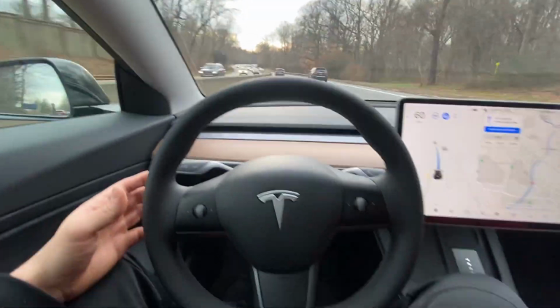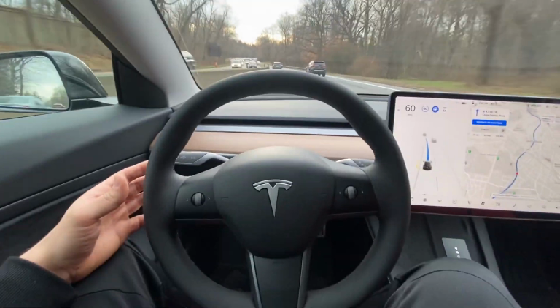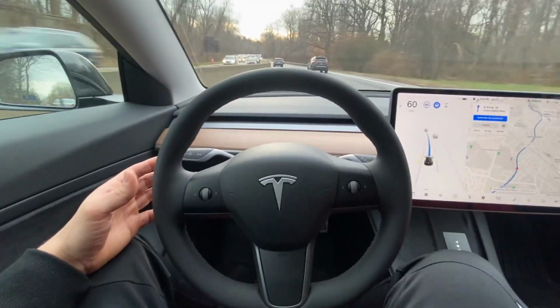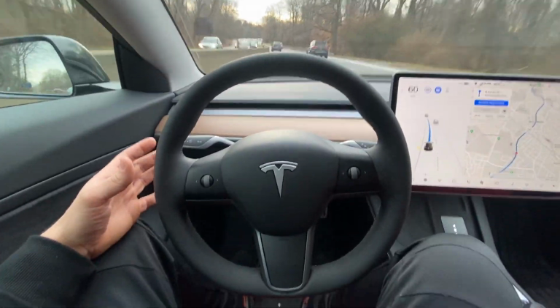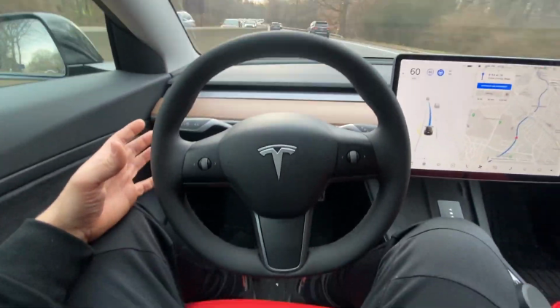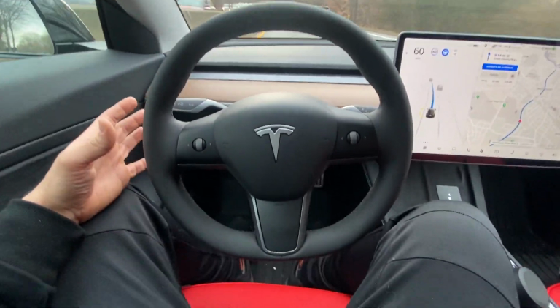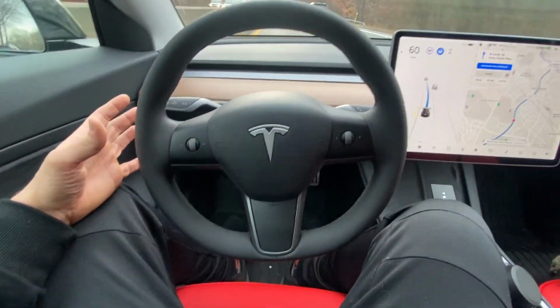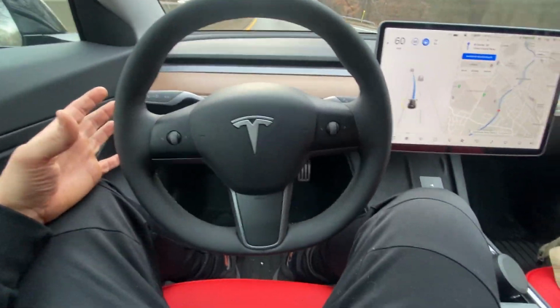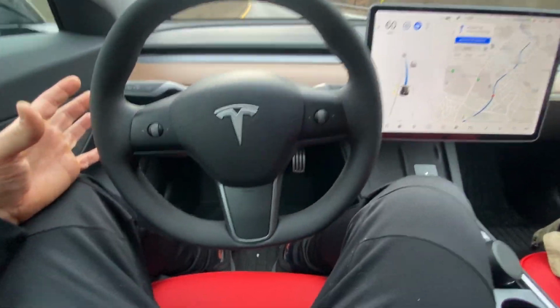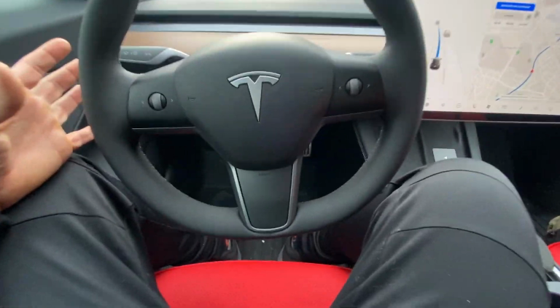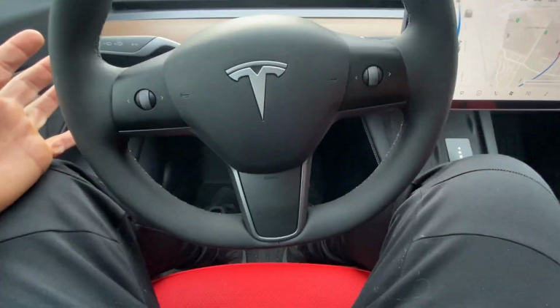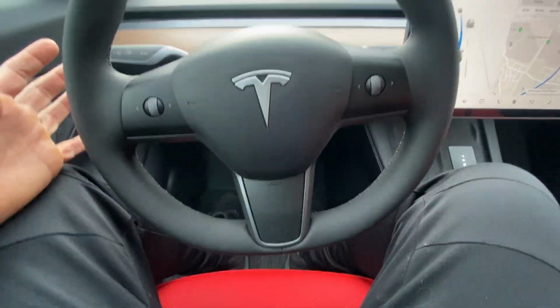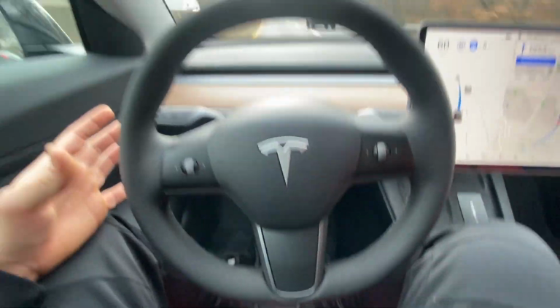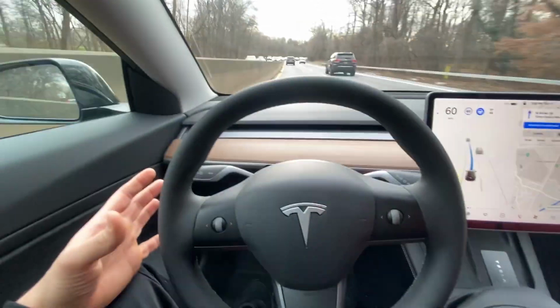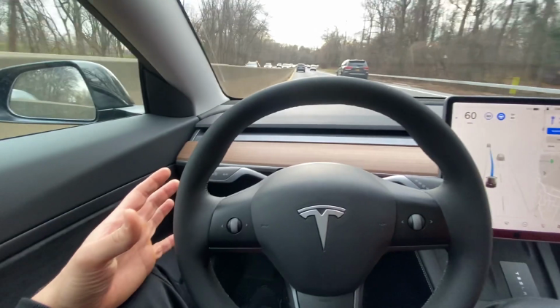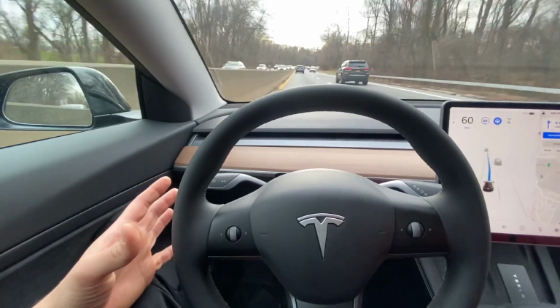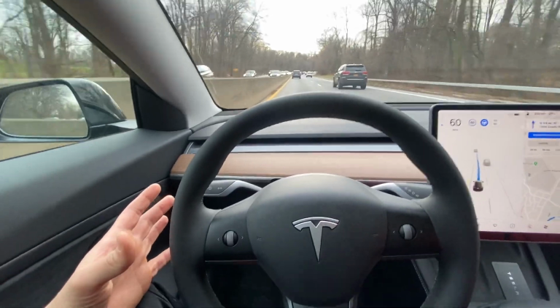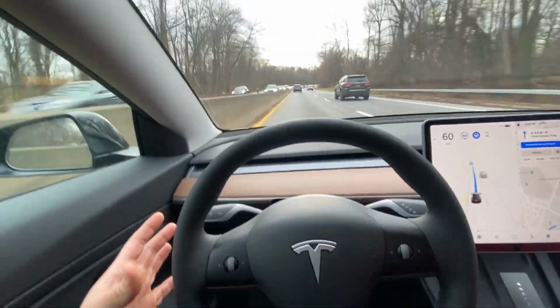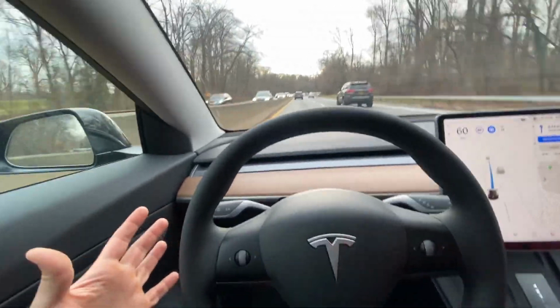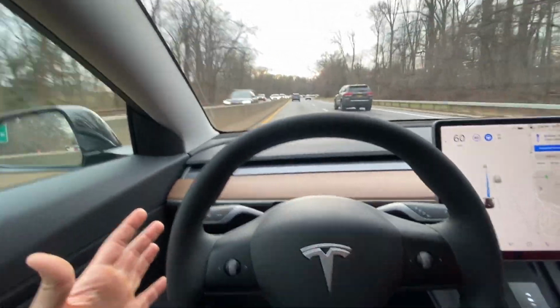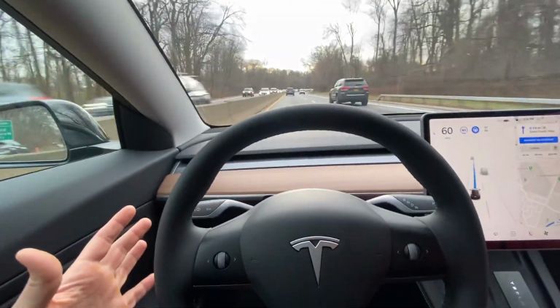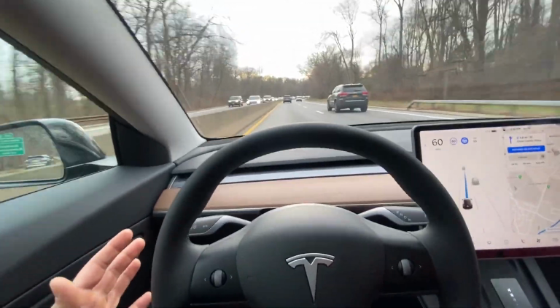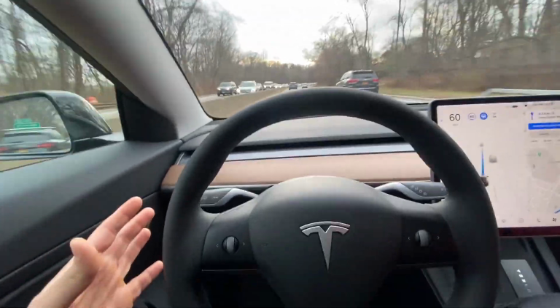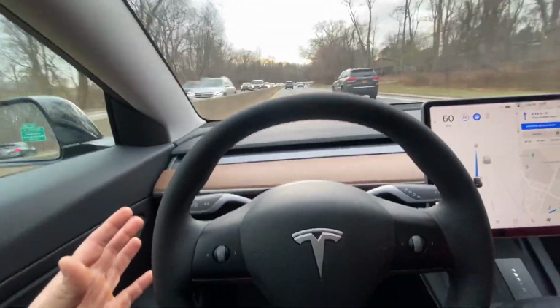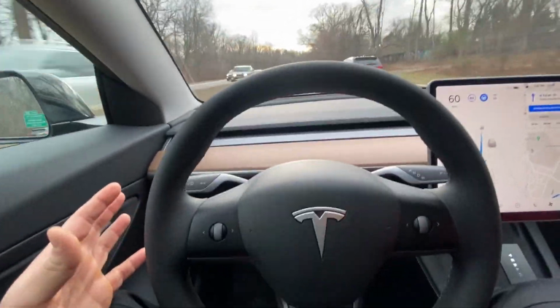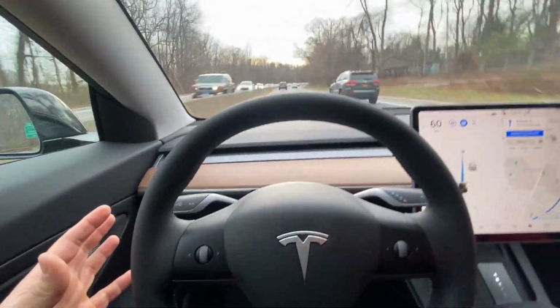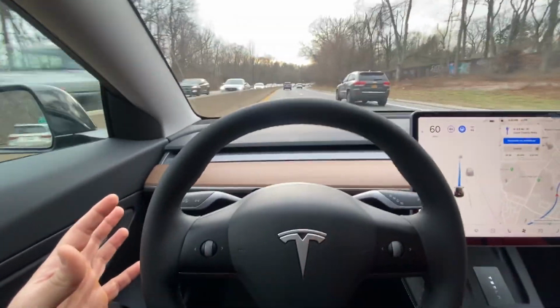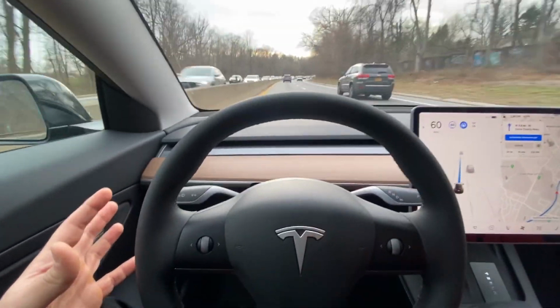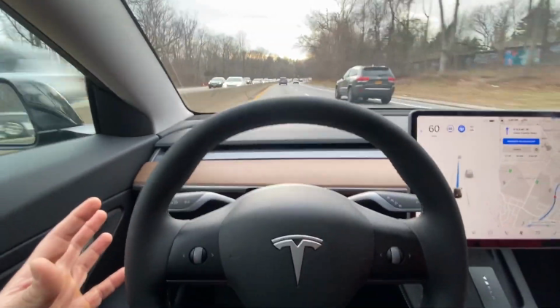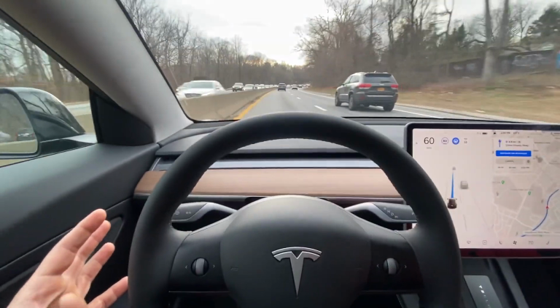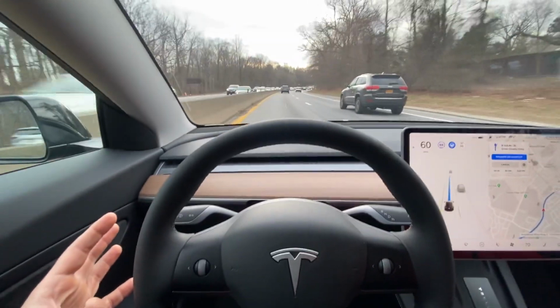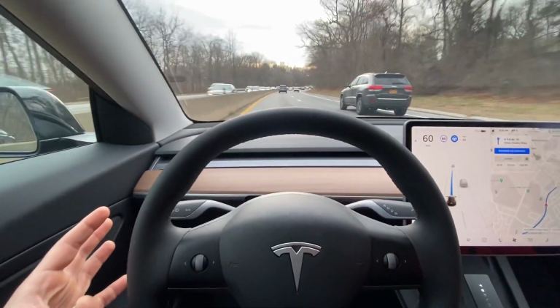Incredible. I still haven't put my foot on the brake or gas. And yeah, you can do this all the way home. Let's do it.